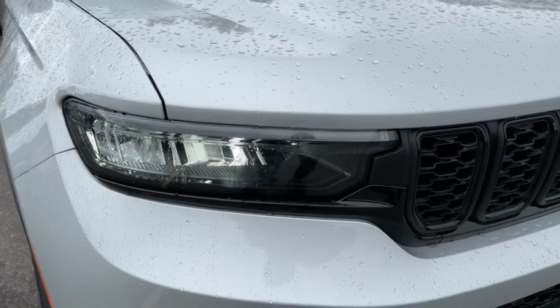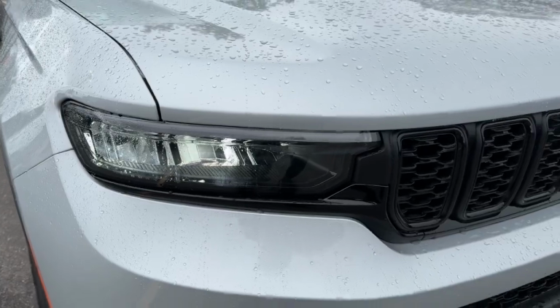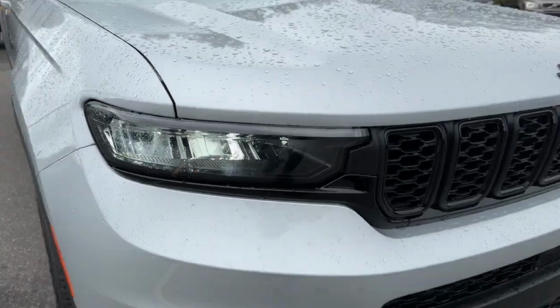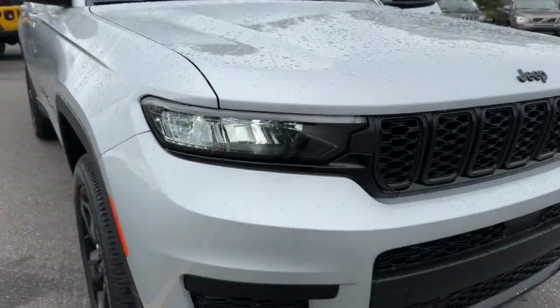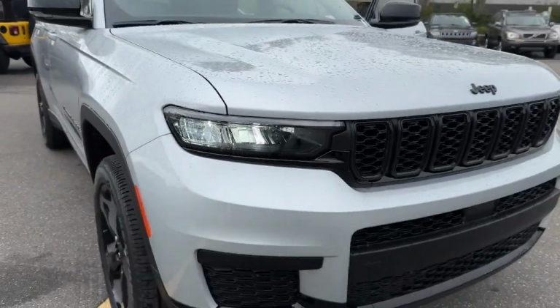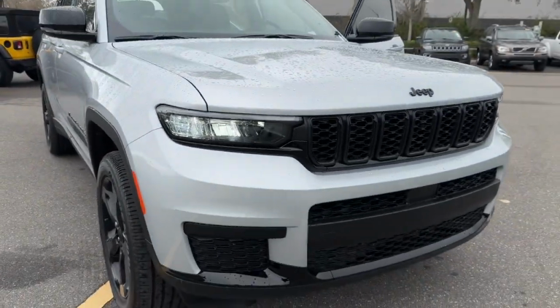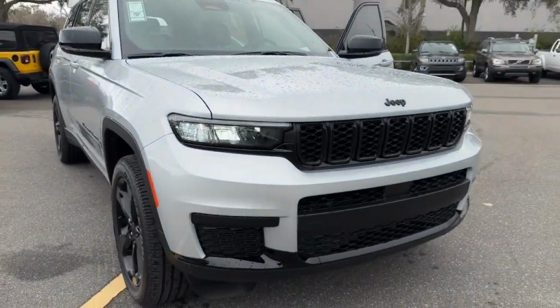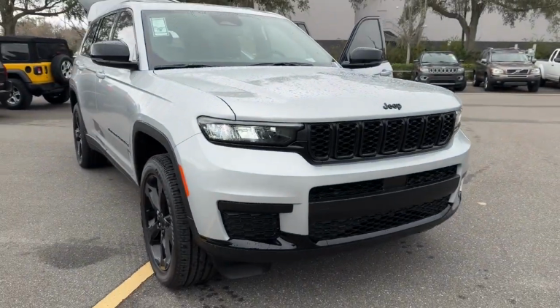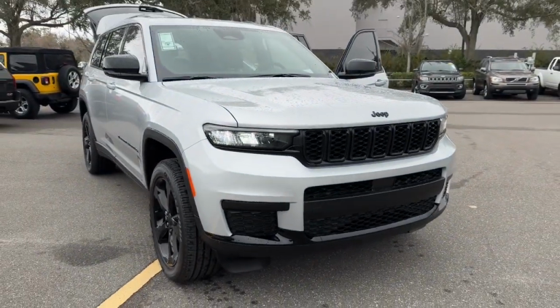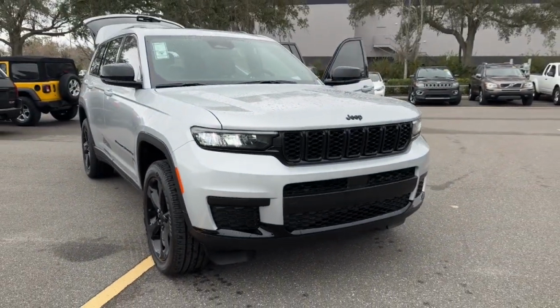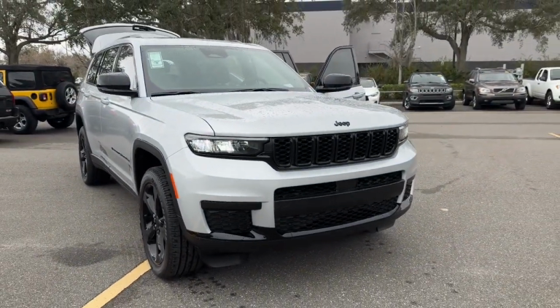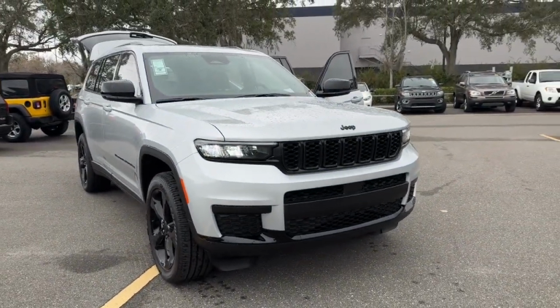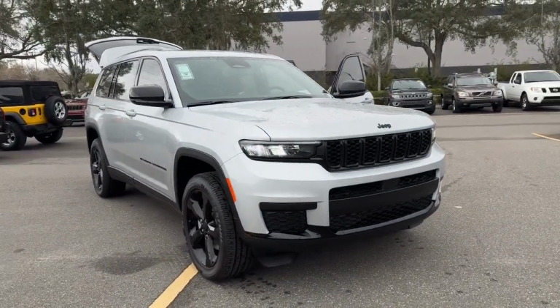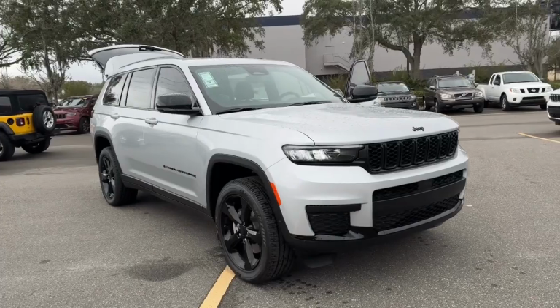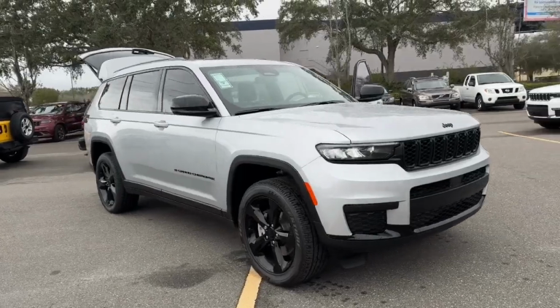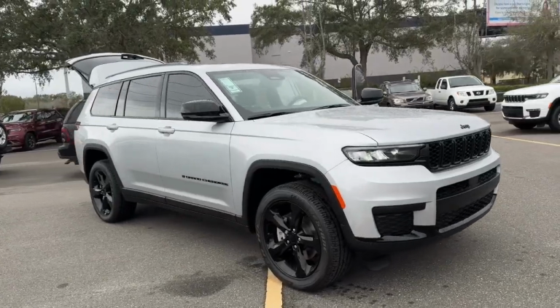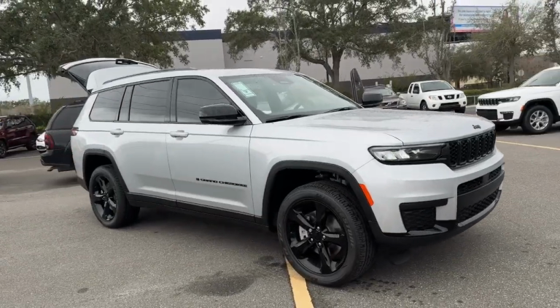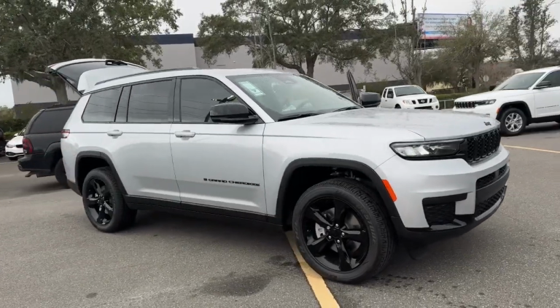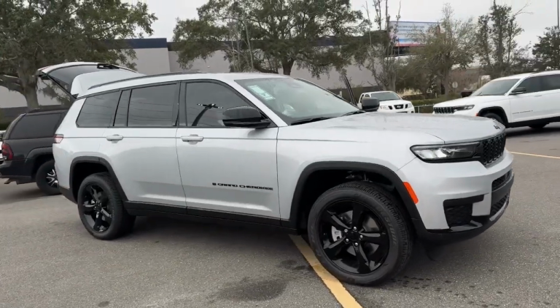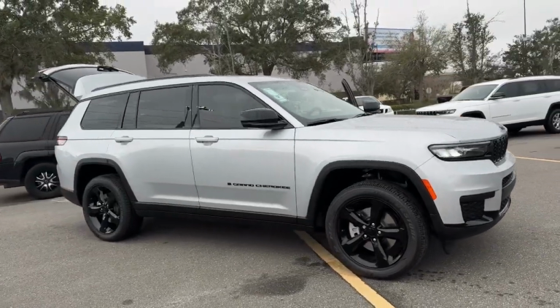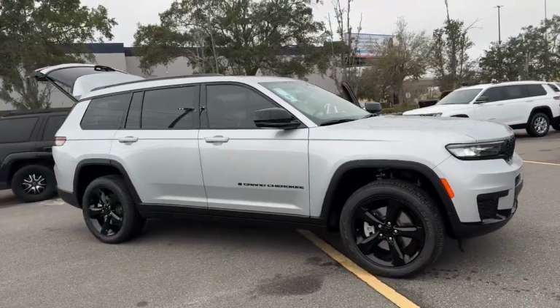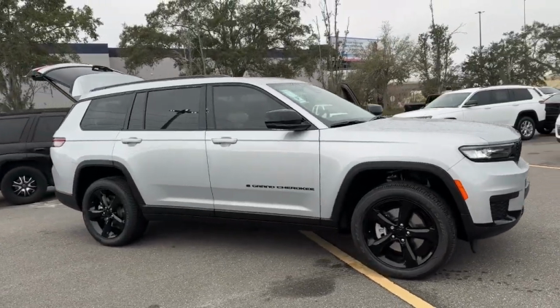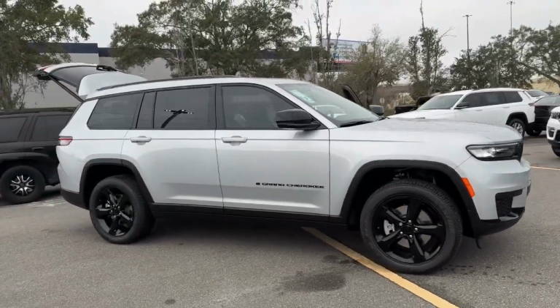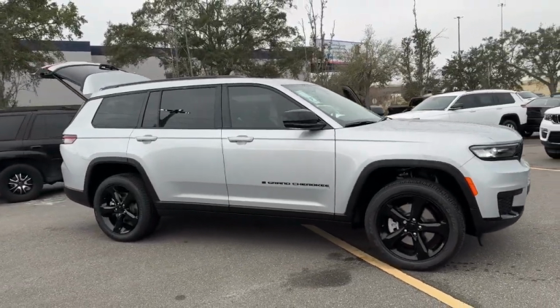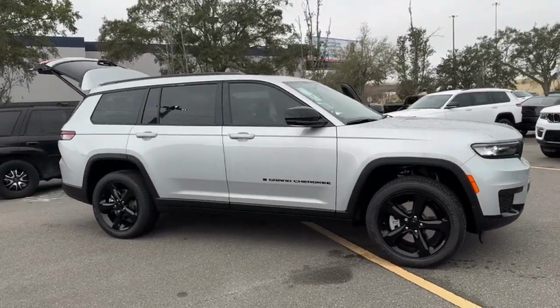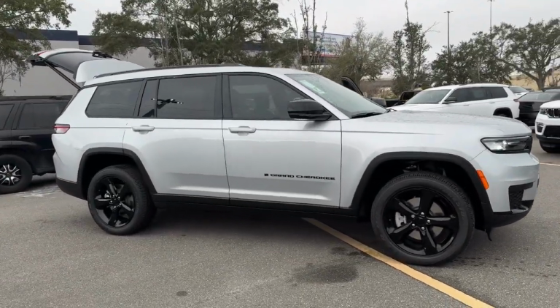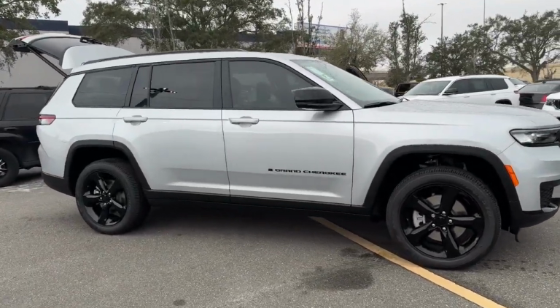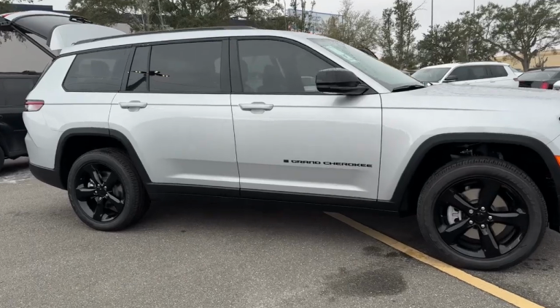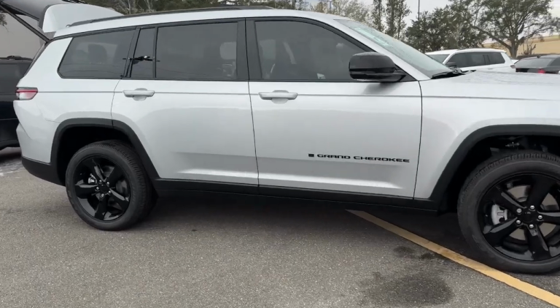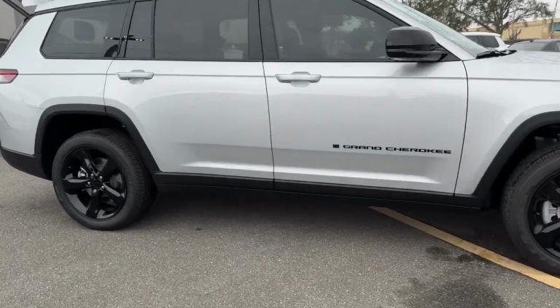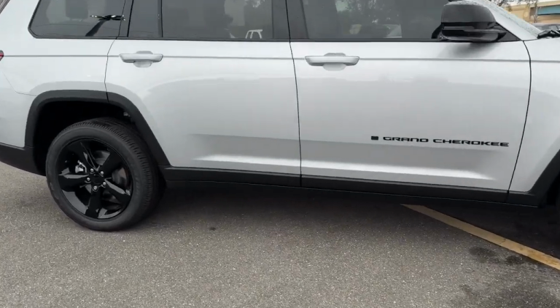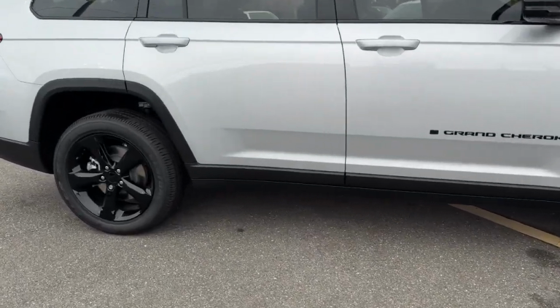Now is the perfect time to start a fresh new chapter in your traveling life. Take a closer look at this vehicle. Its design and features represent an outstanding value. The following are some of this vehicle's highlighted options.